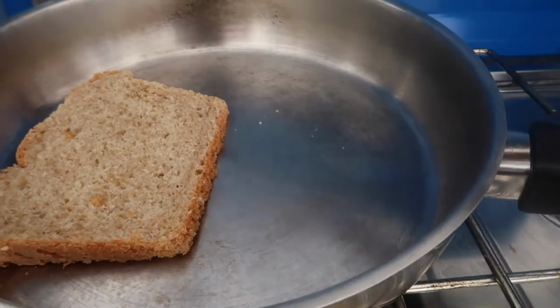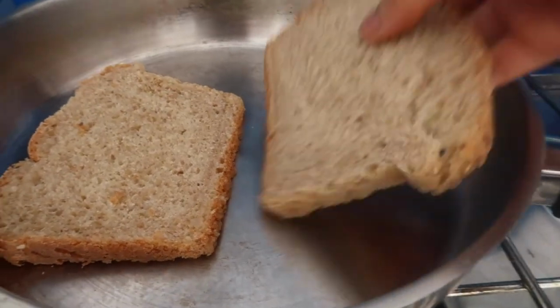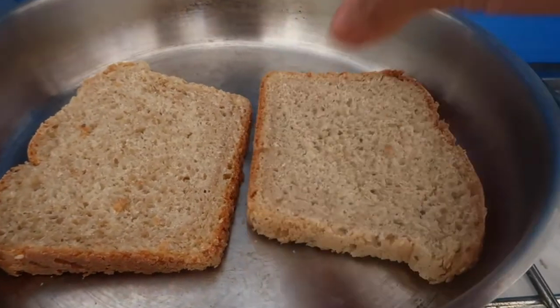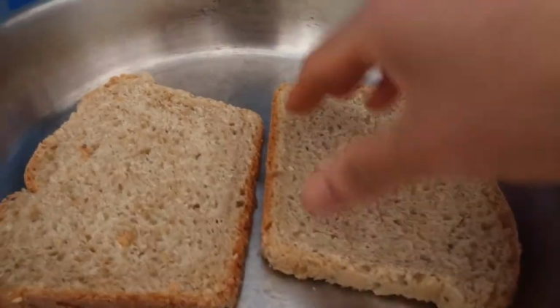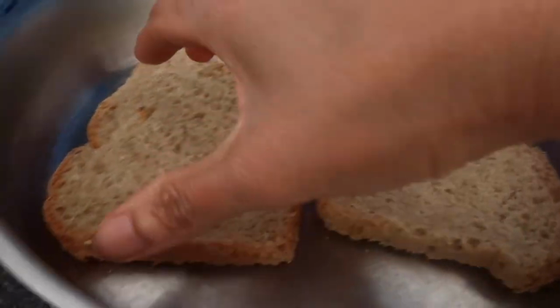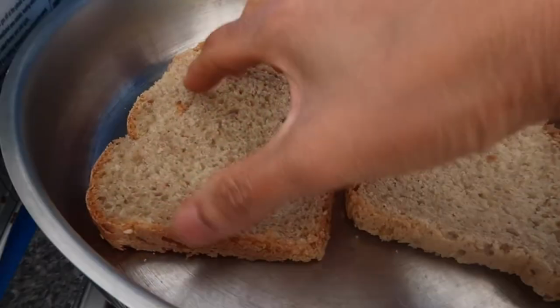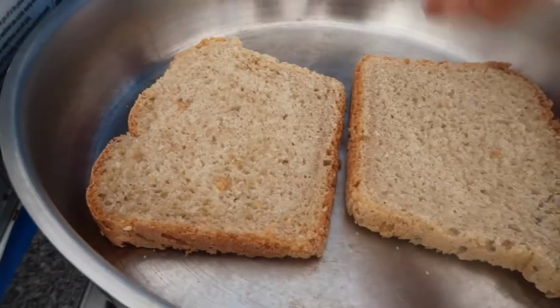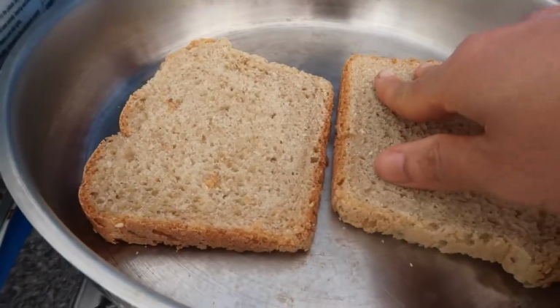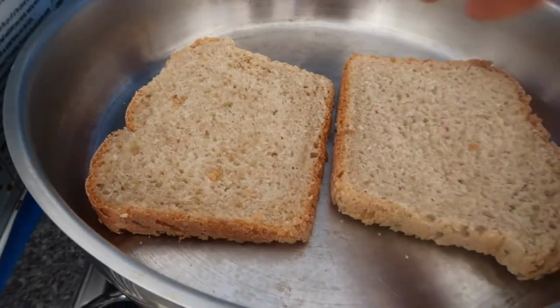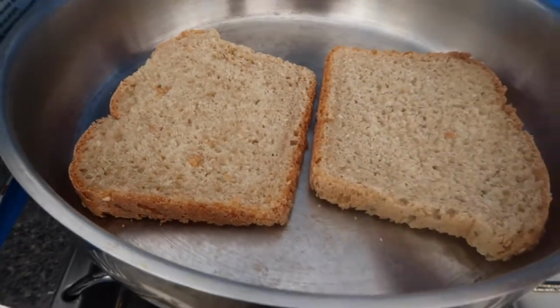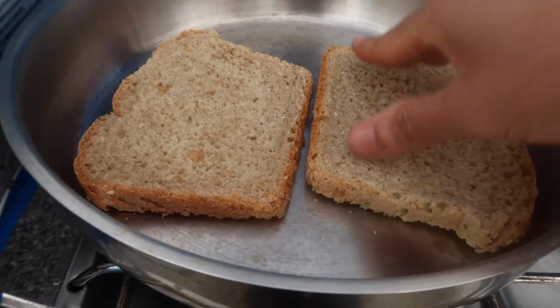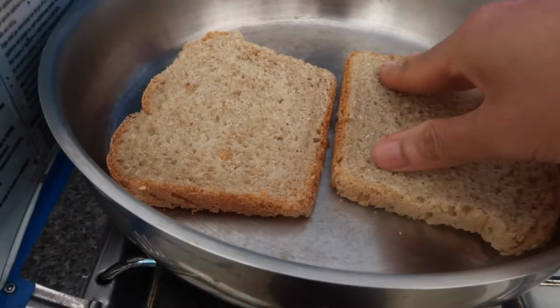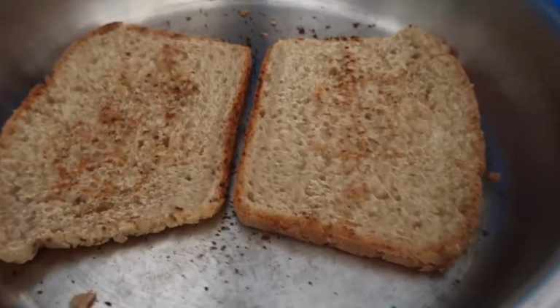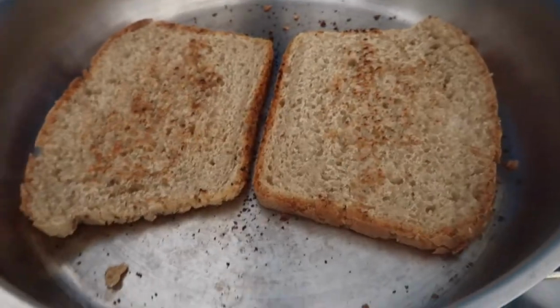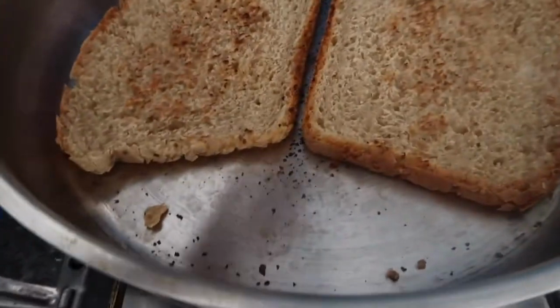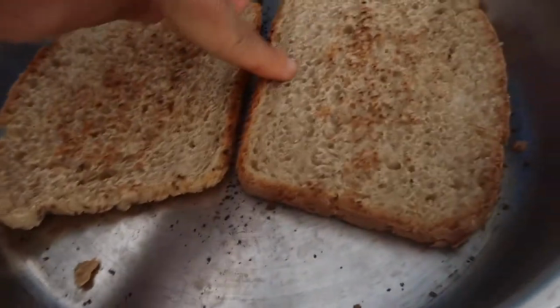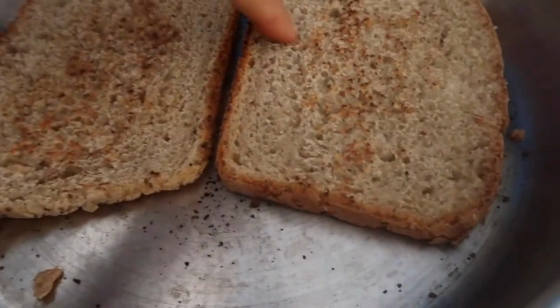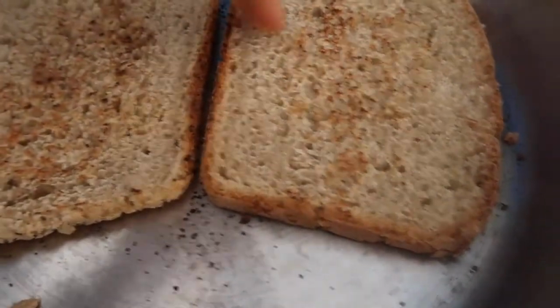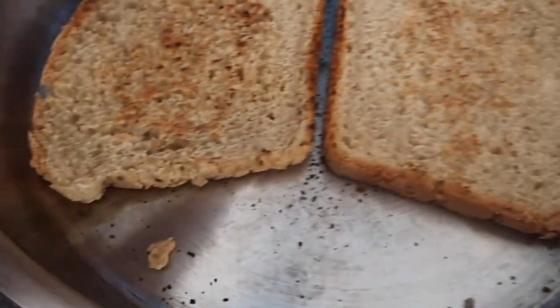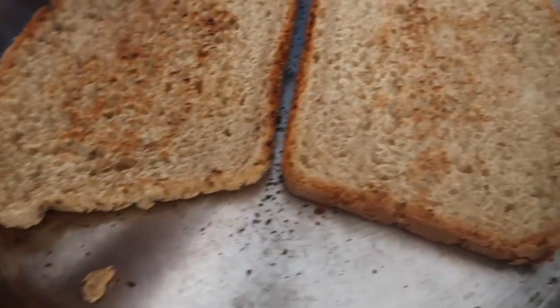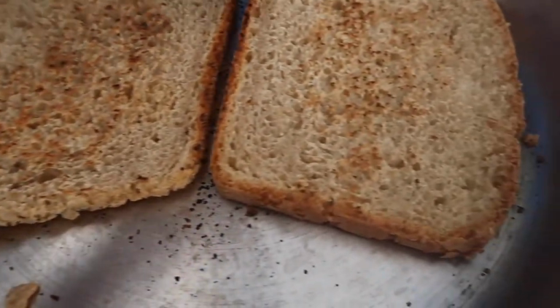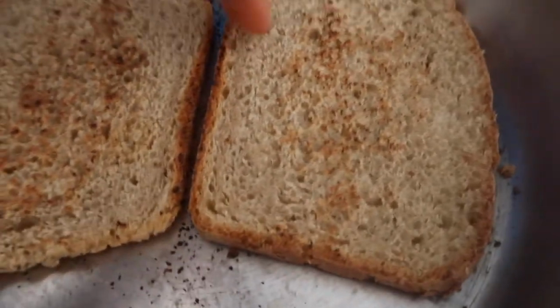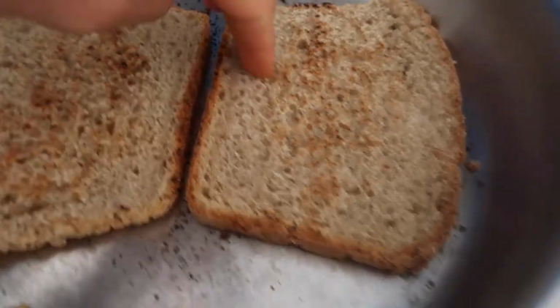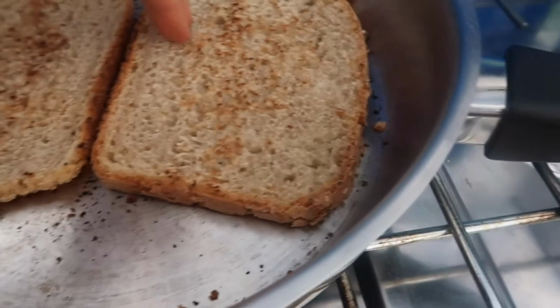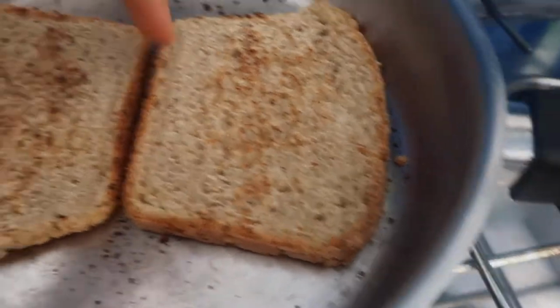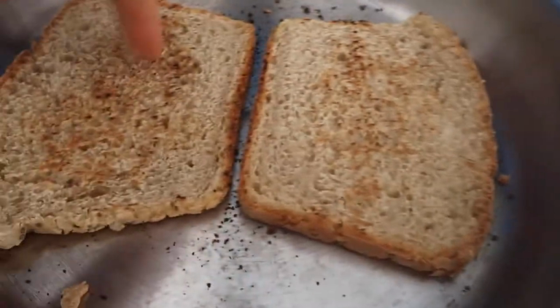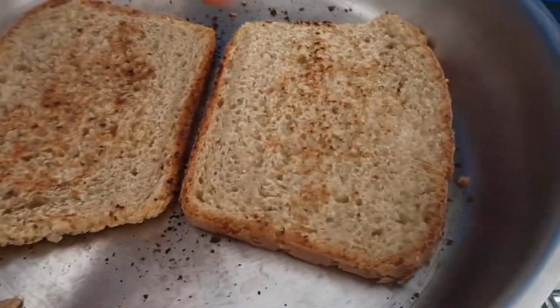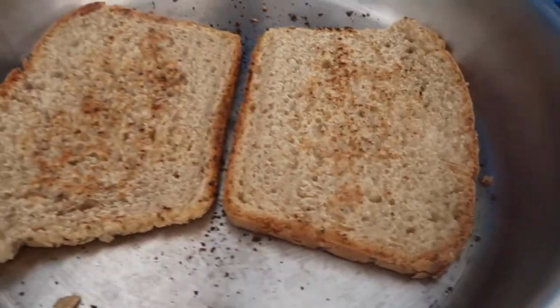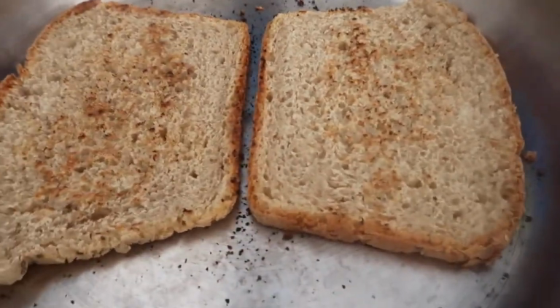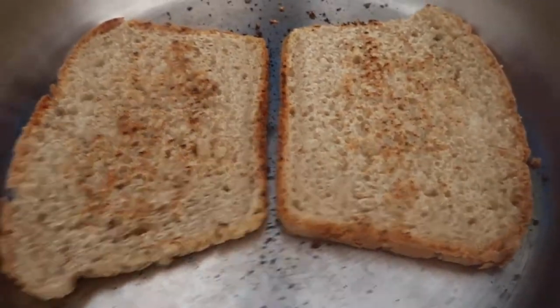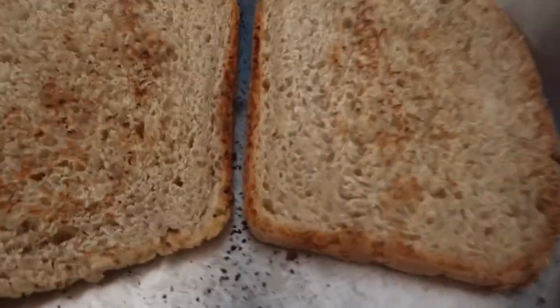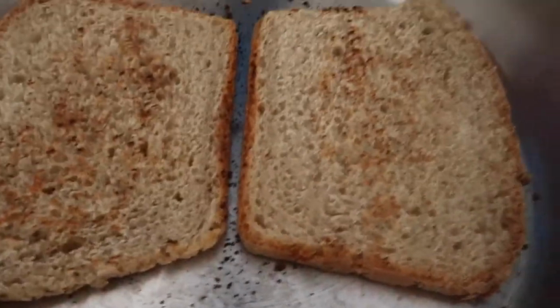Just going to put it there and wait for a few minutes. I think my bread is ready — I think it's enough. That's it — this is my toast bread.